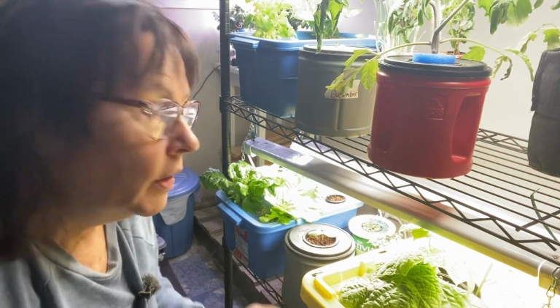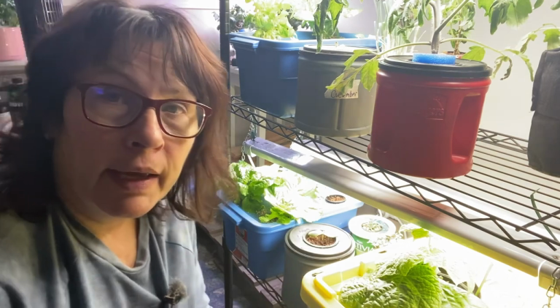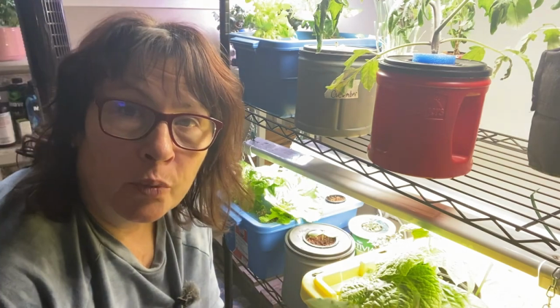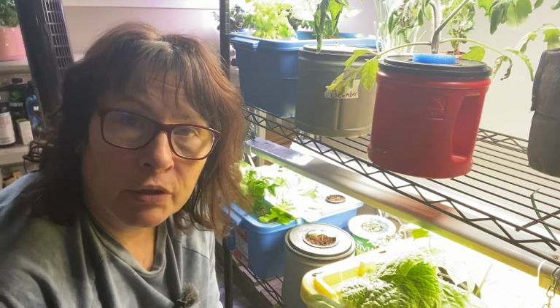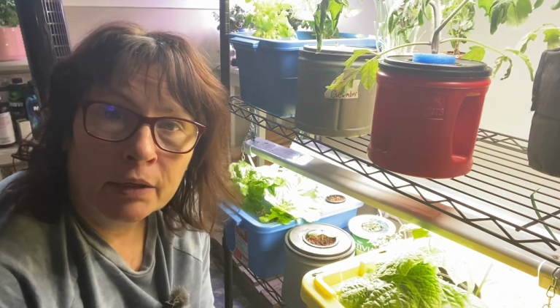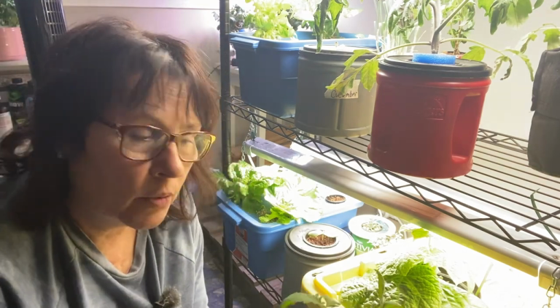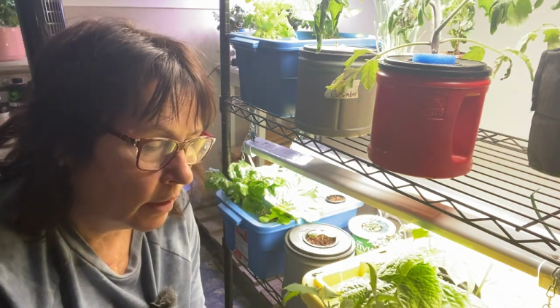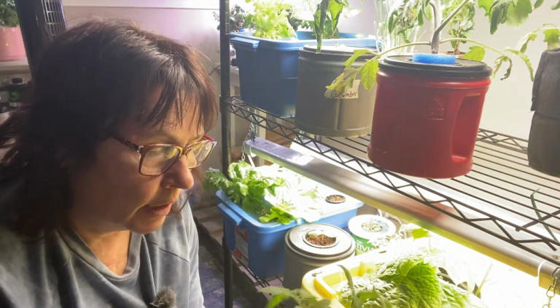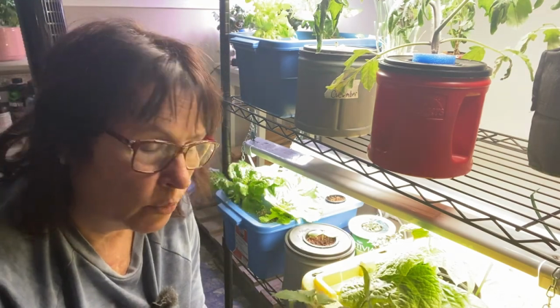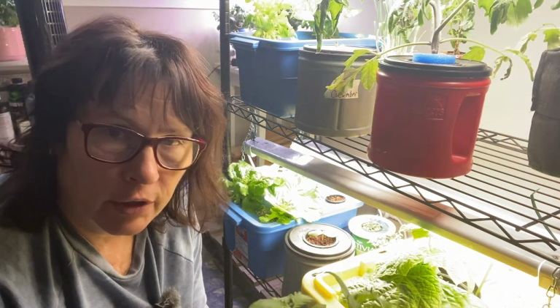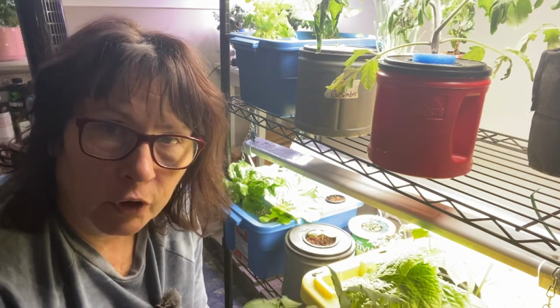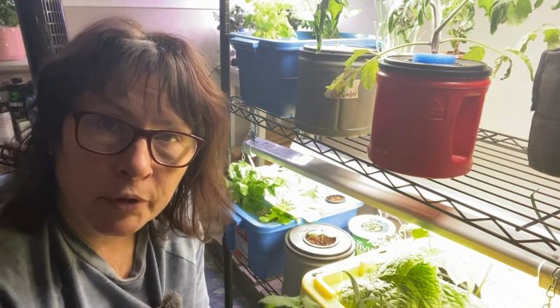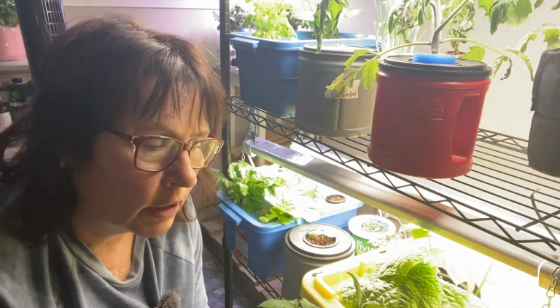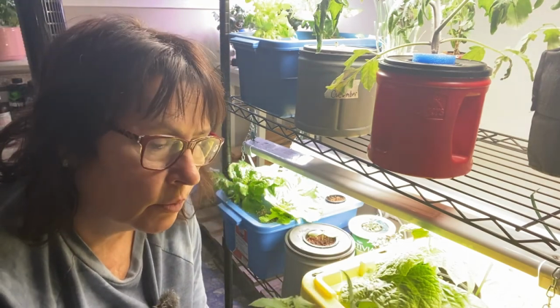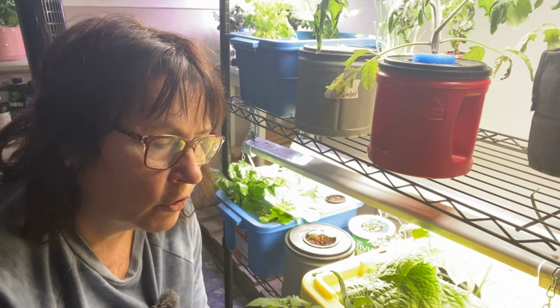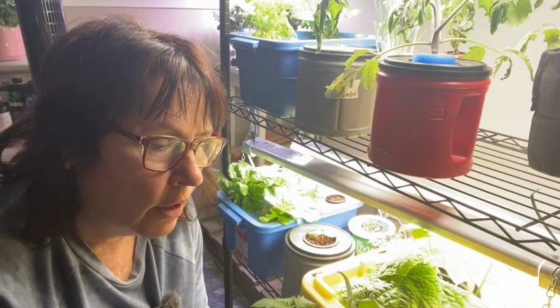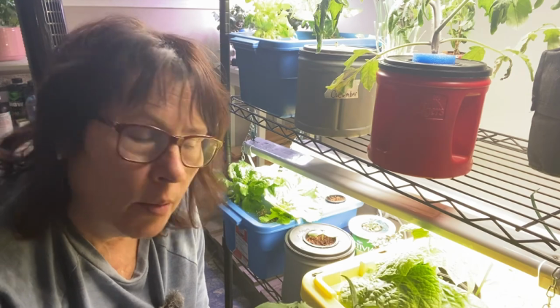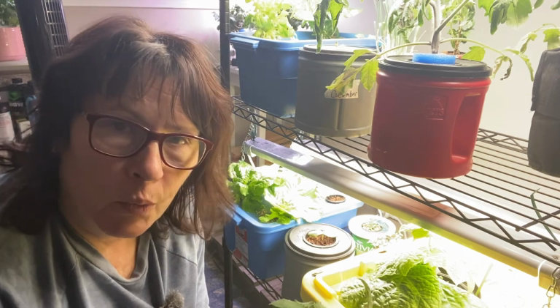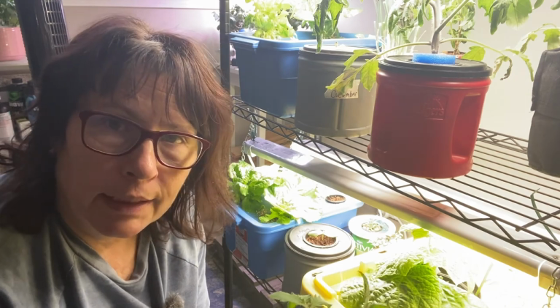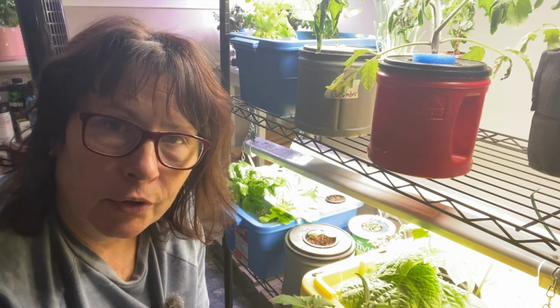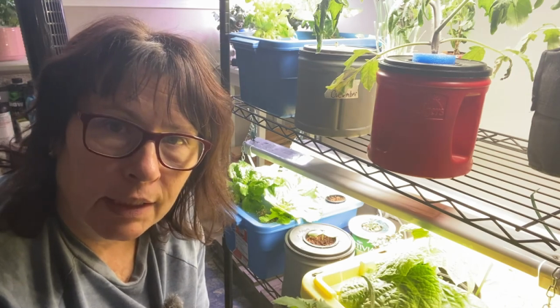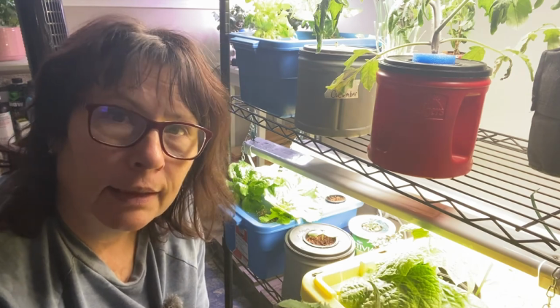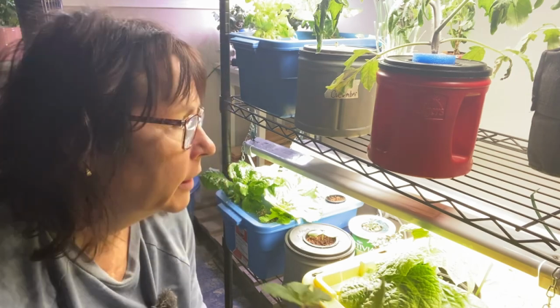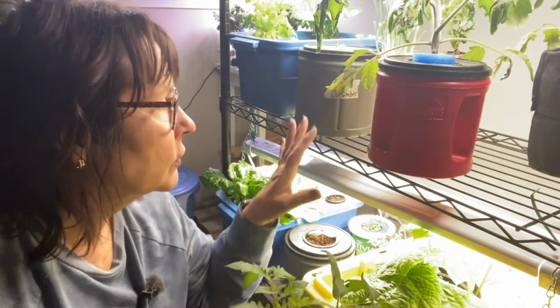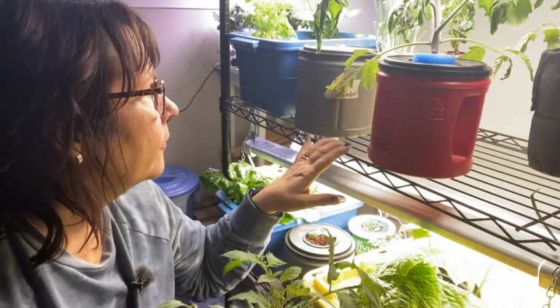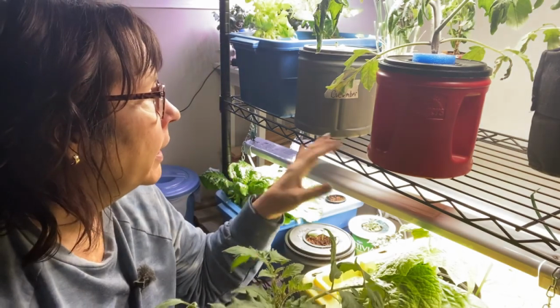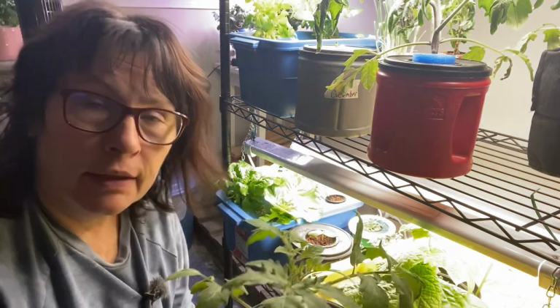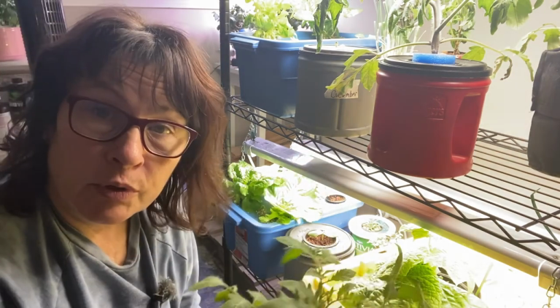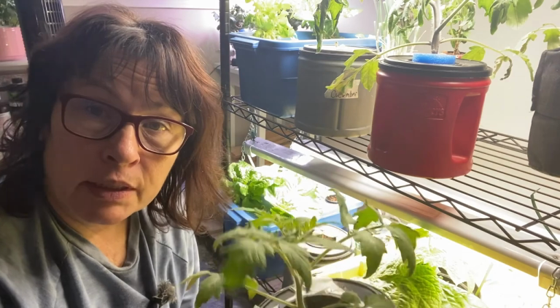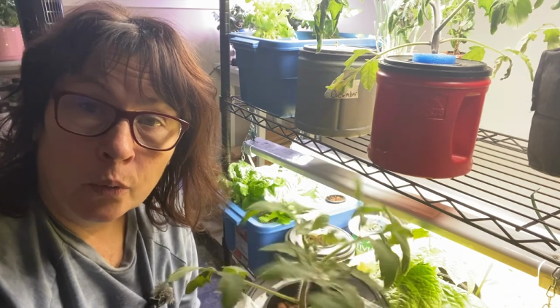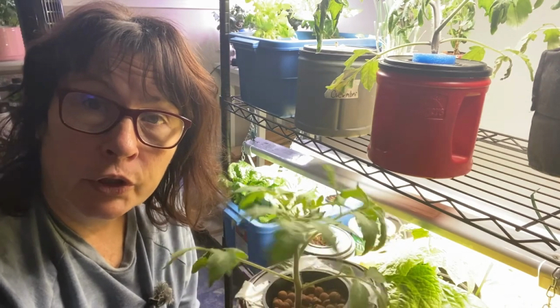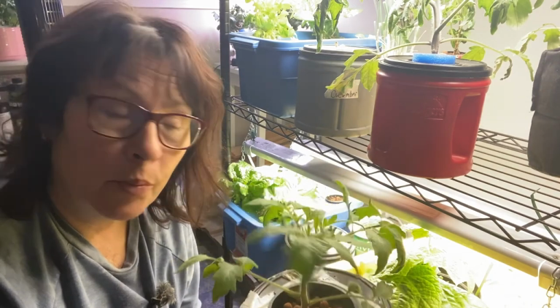I have a new batch of tomatoes going and a new batch of cucumbers started. We're going to try putting one into the grow tent and leave one here on the shelf and see which one turns out better.